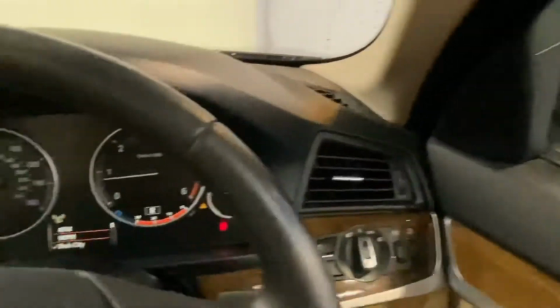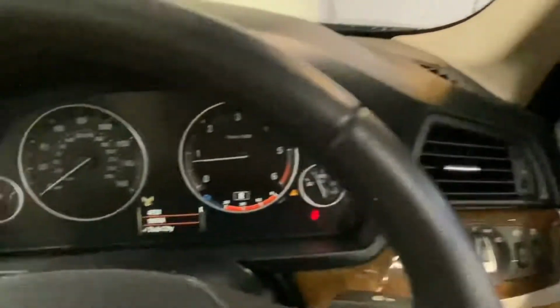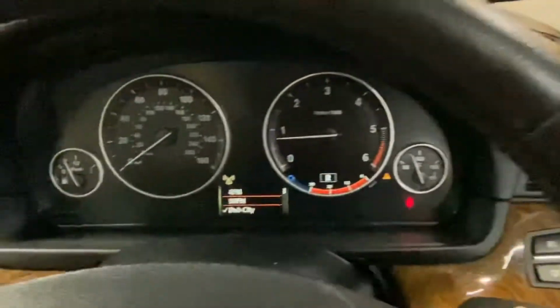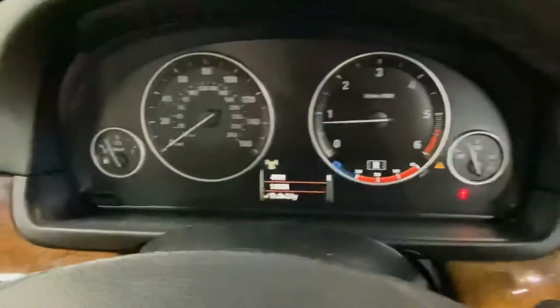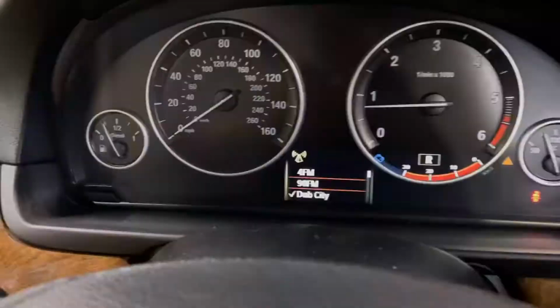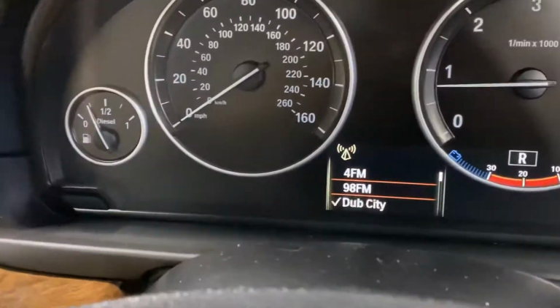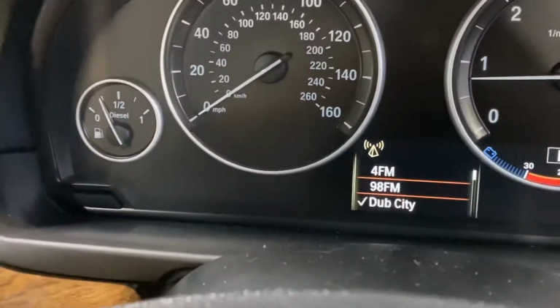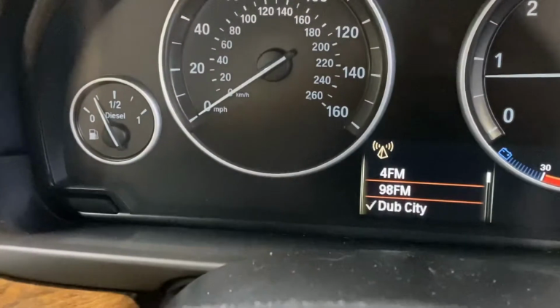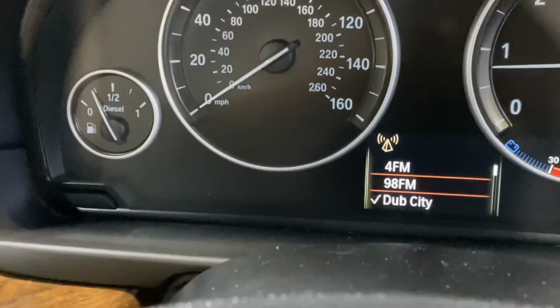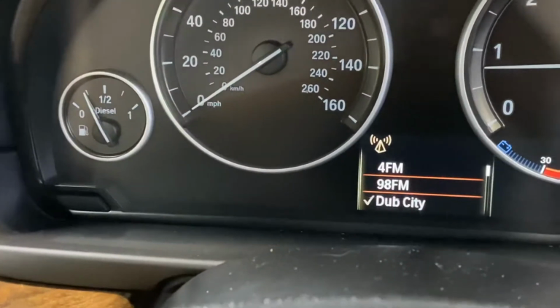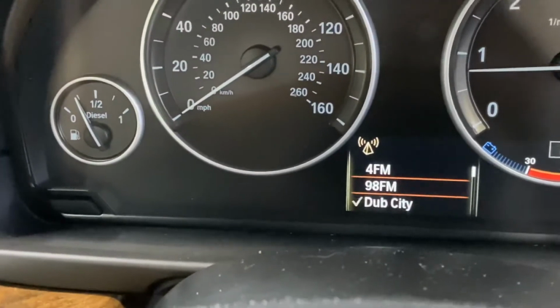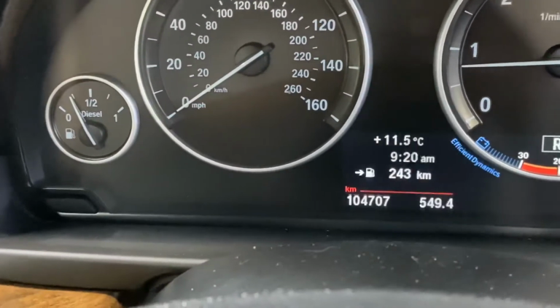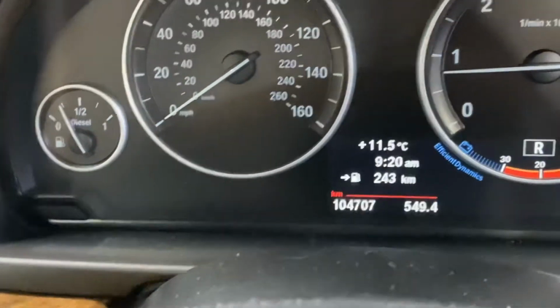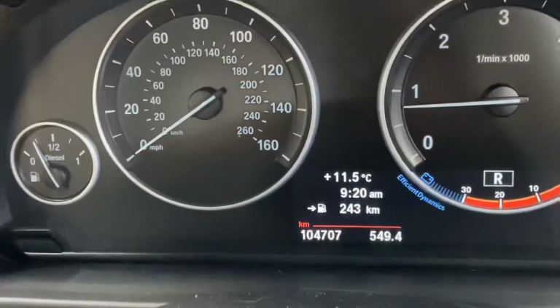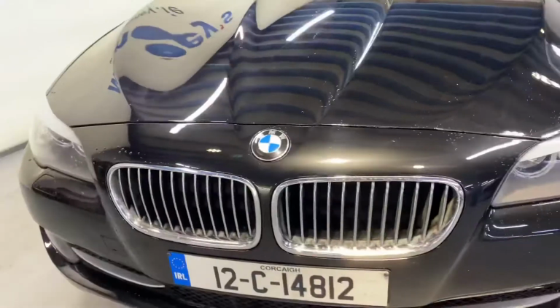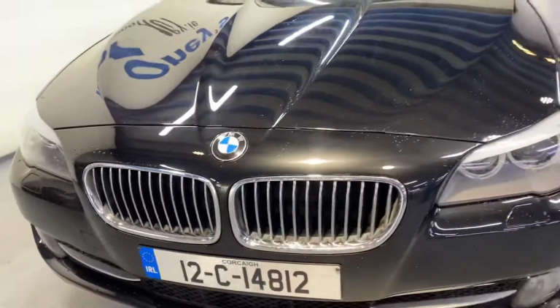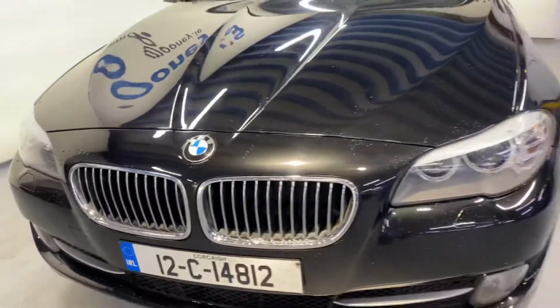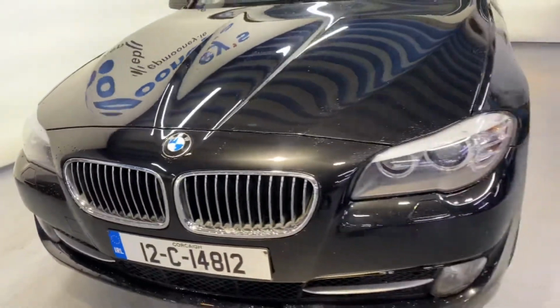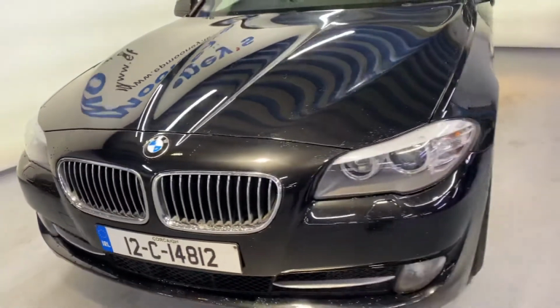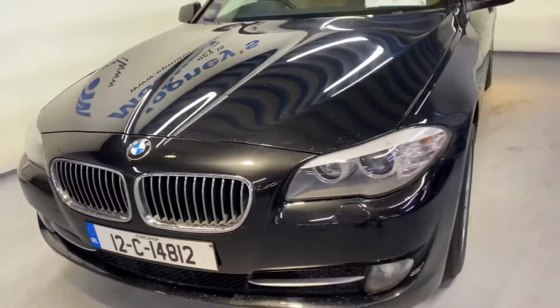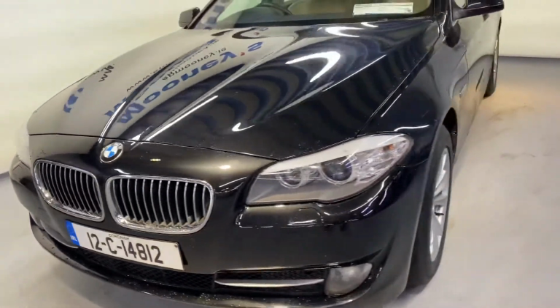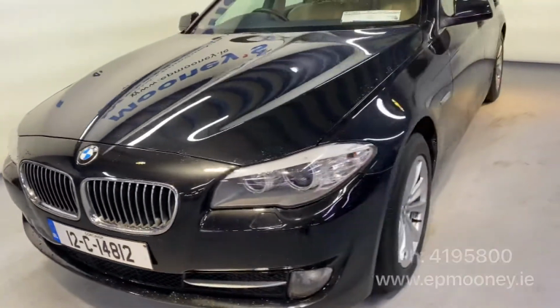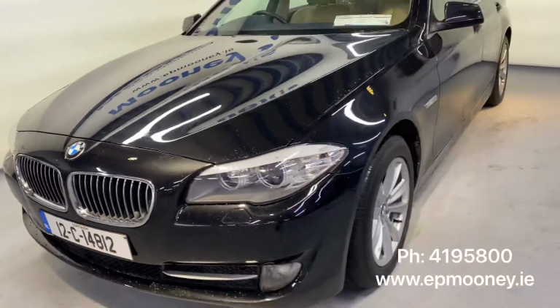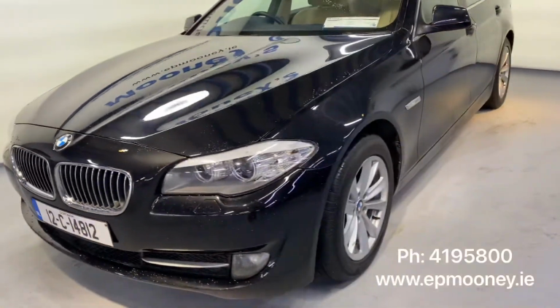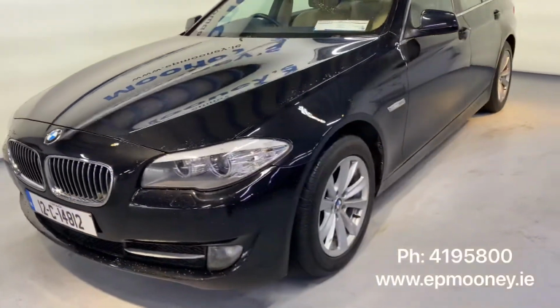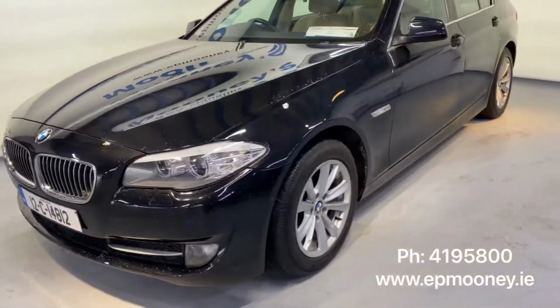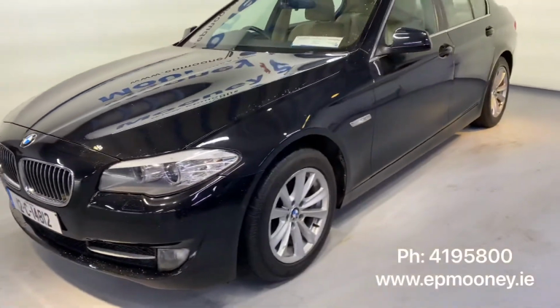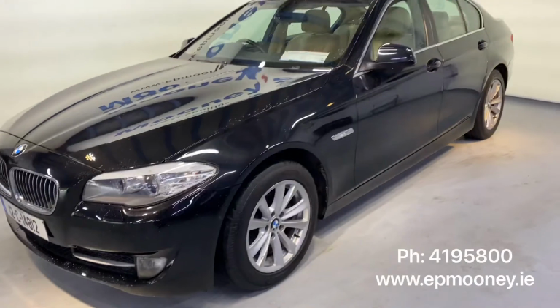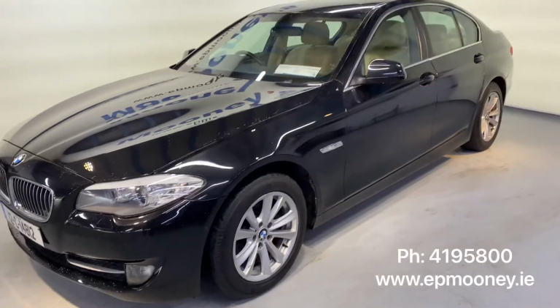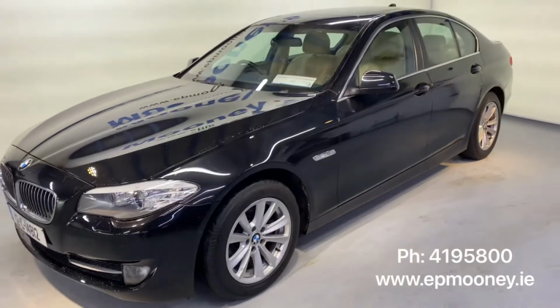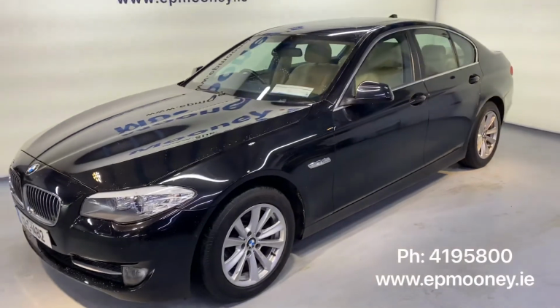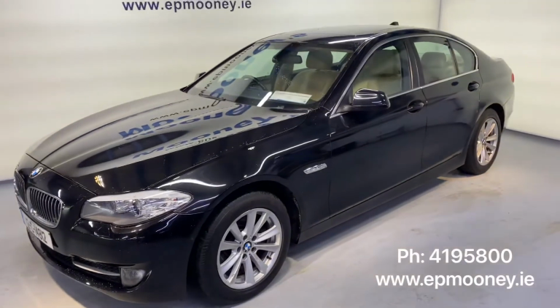There is 104,000 kilometres on the clock. It has full service history, serviced here at Mooney's, and will come with a Mooney's warranty.